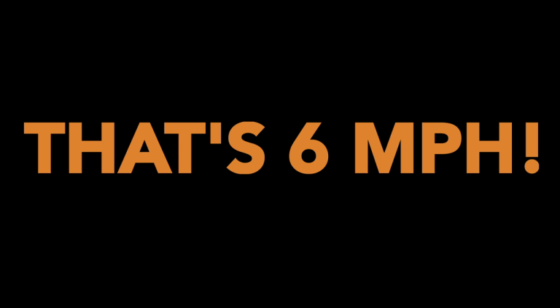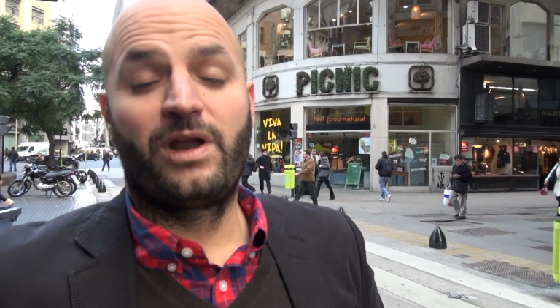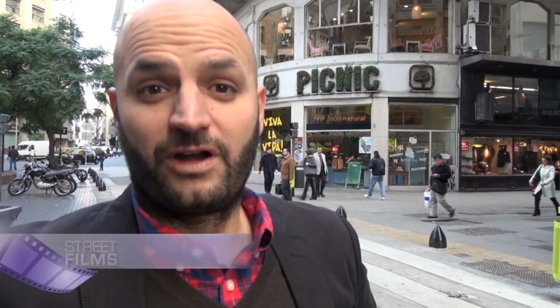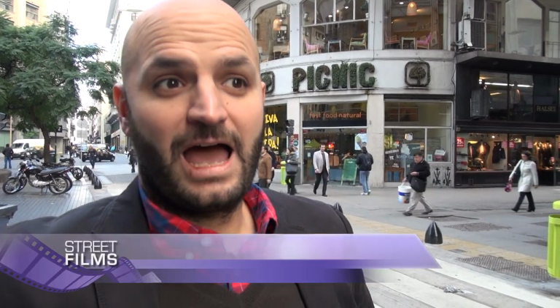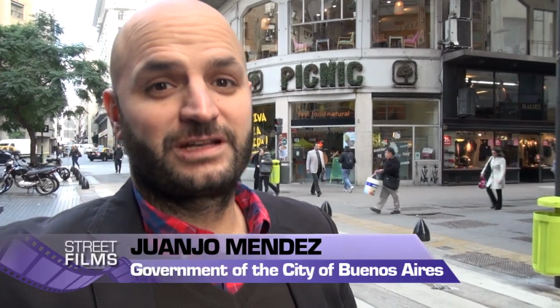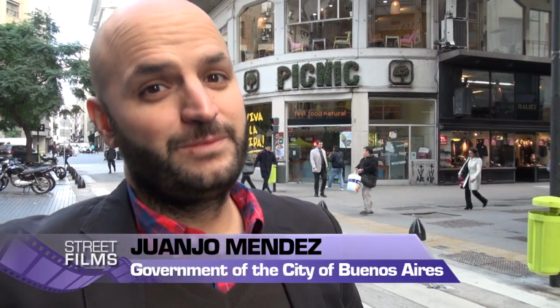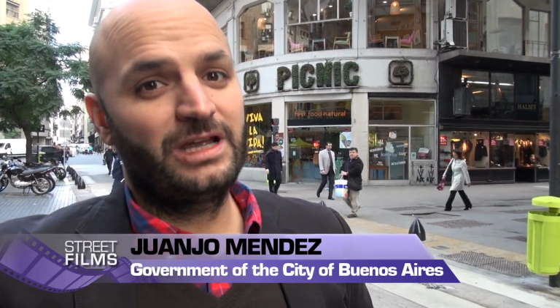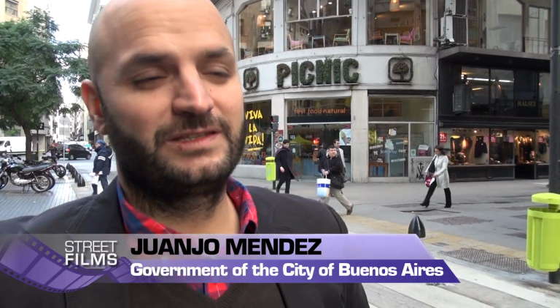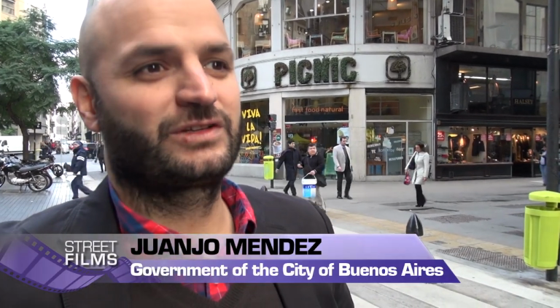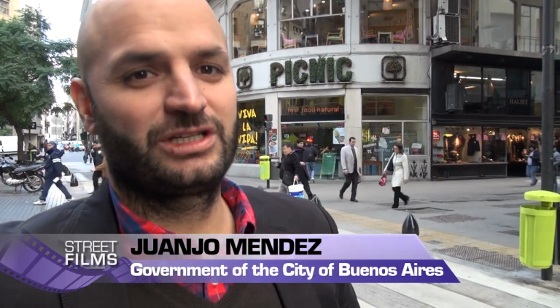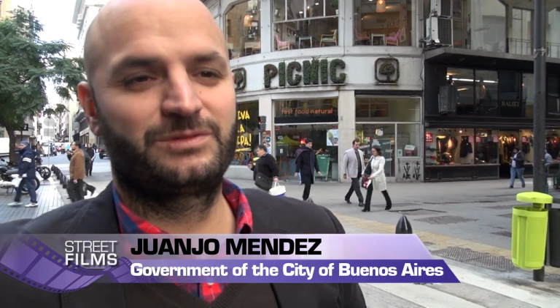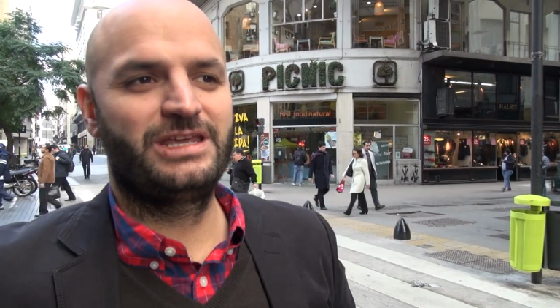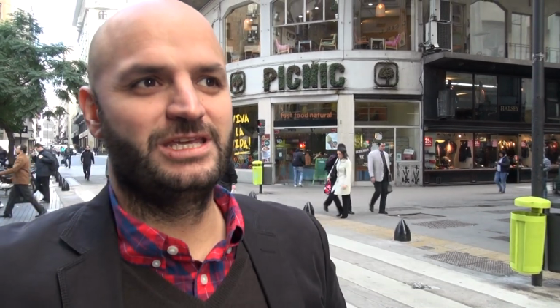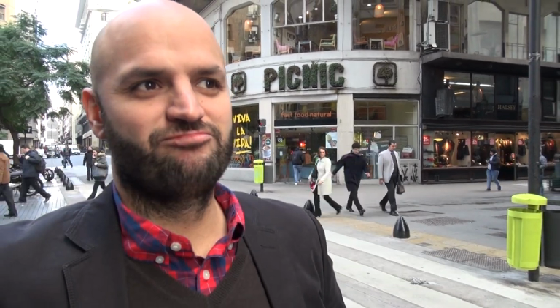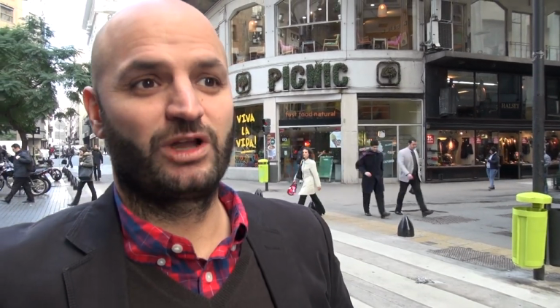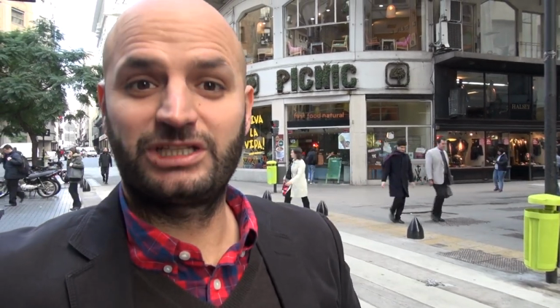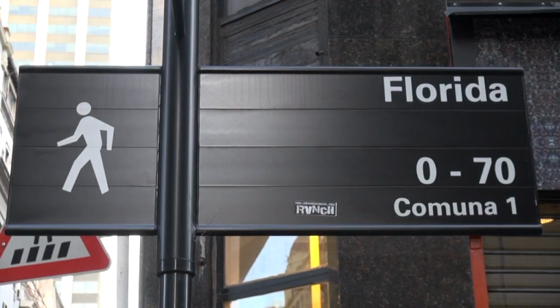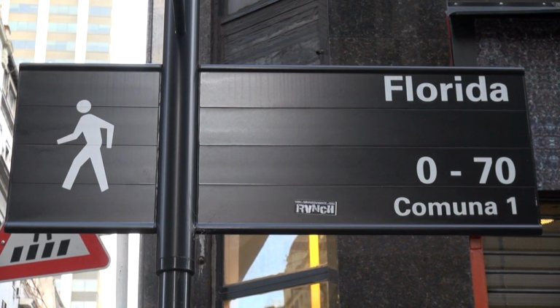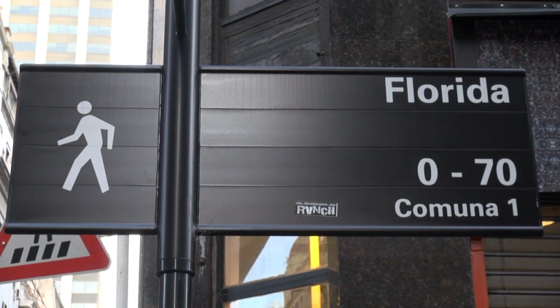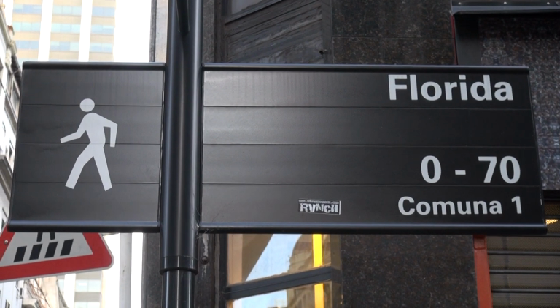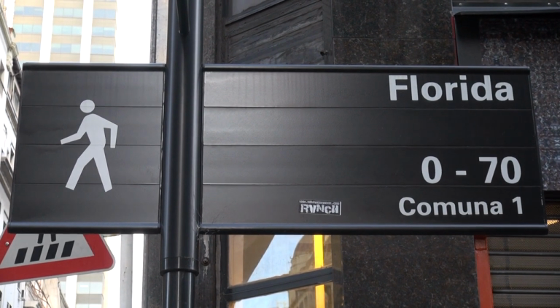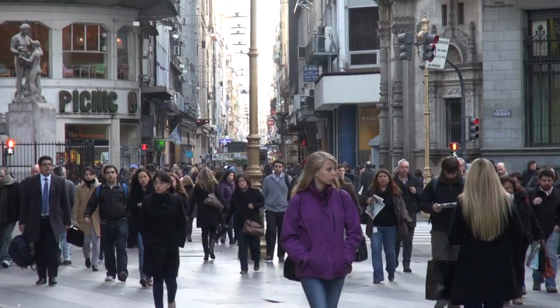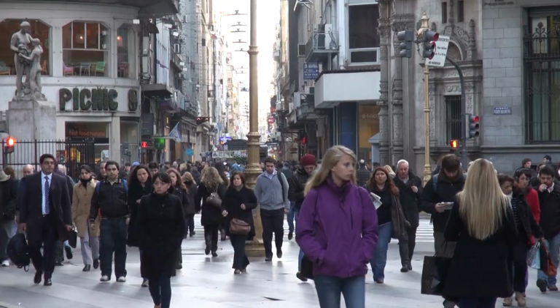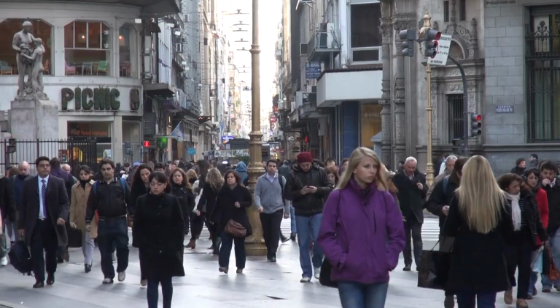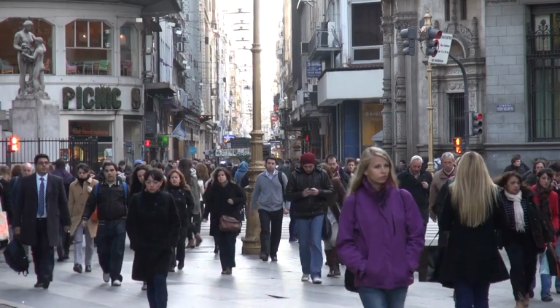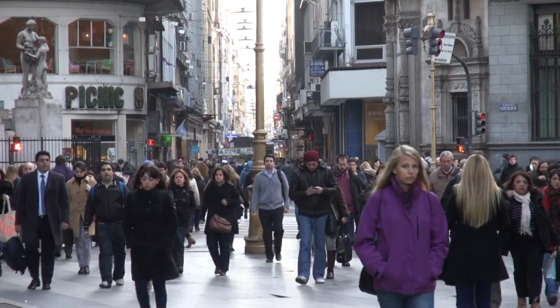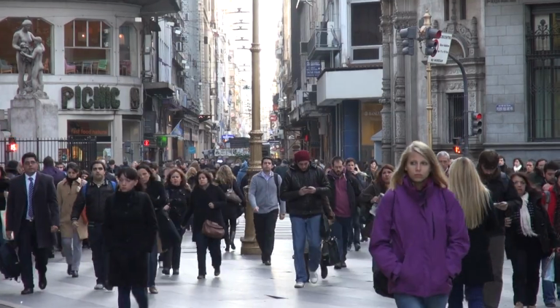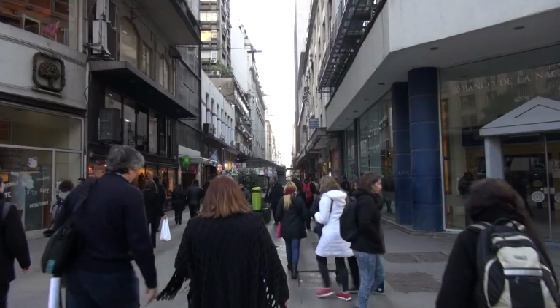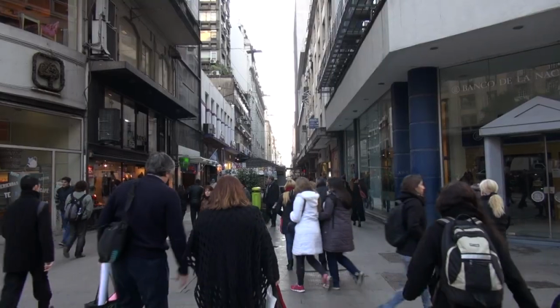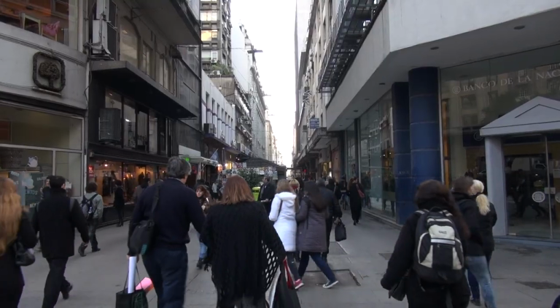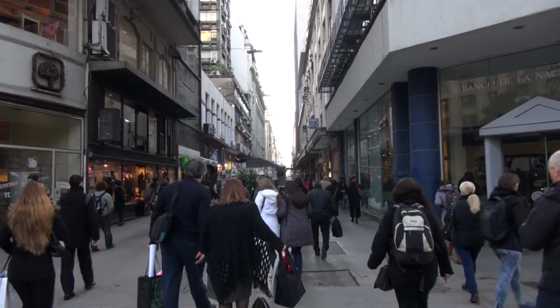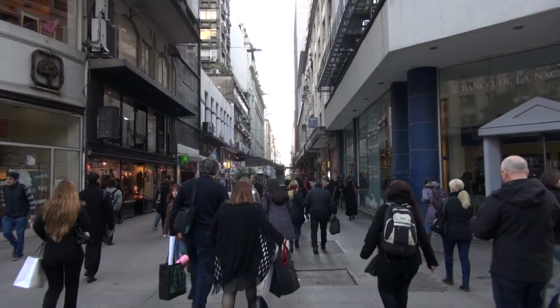We're in Florida and Bartolomé Mitre. This intersection is very traditional. Florida is the first pedestrian street of Buenos Aires, and Bartolomé Mitre is the newest one.